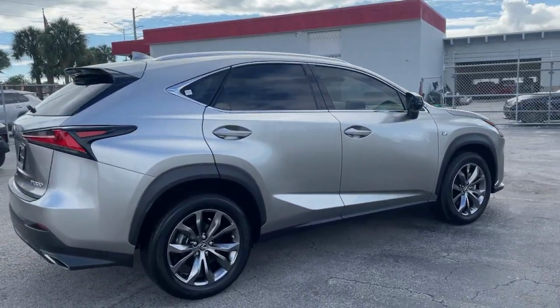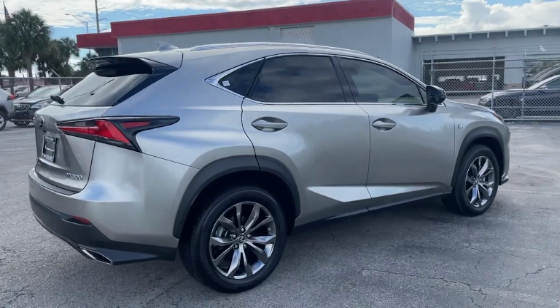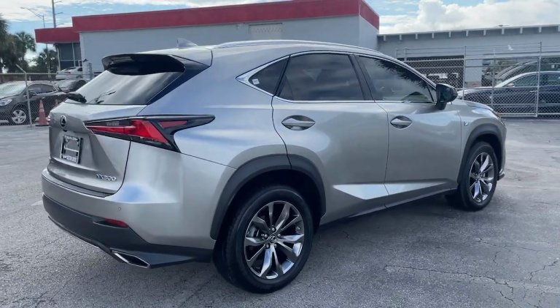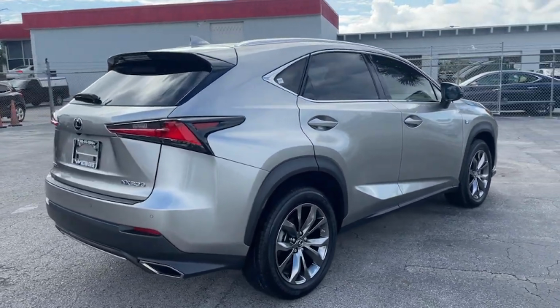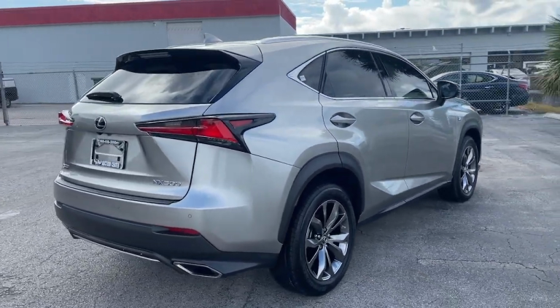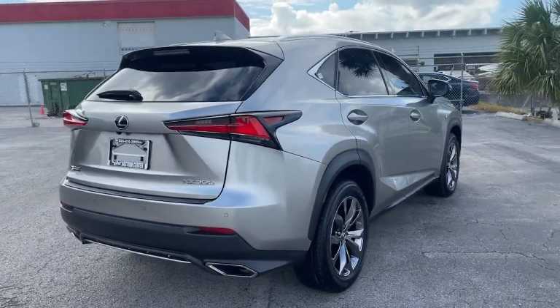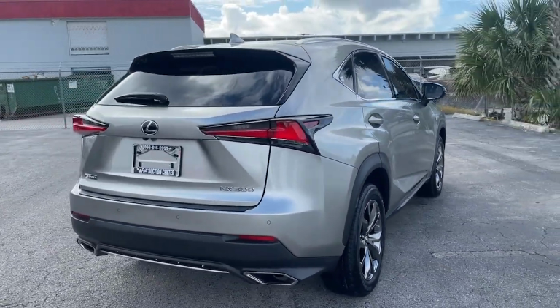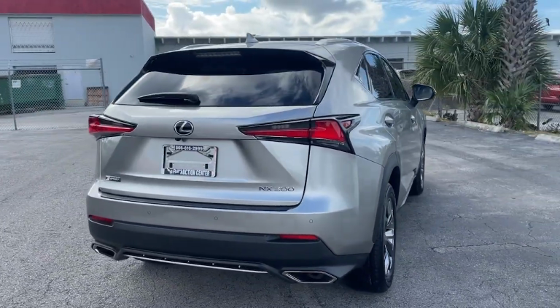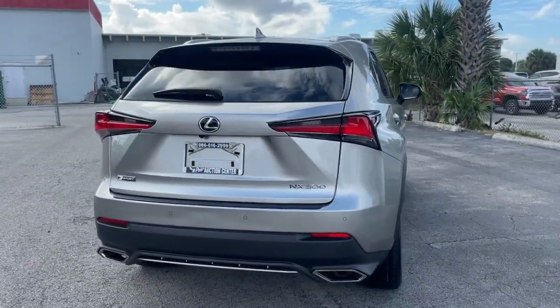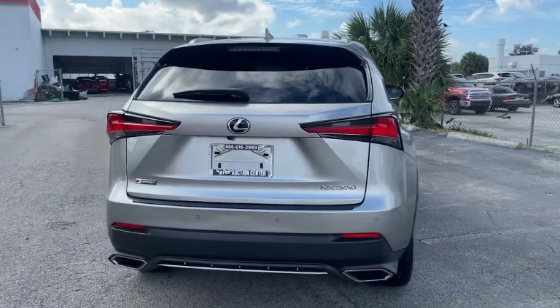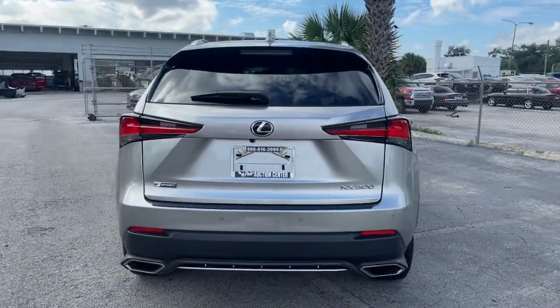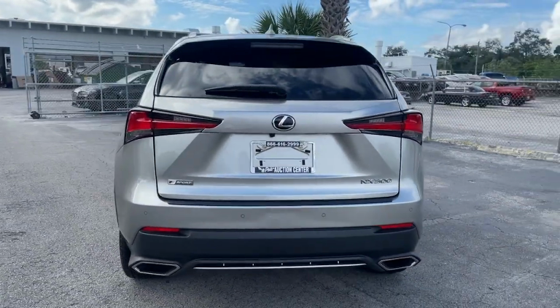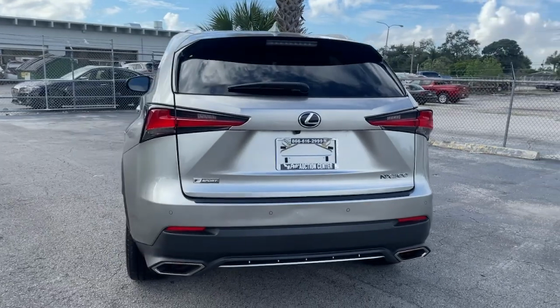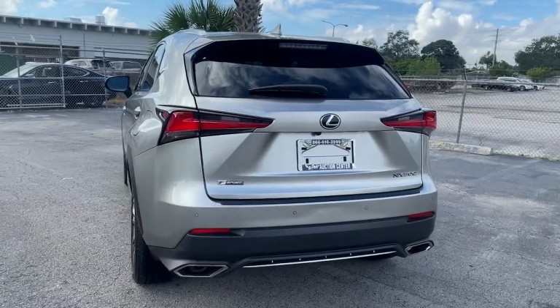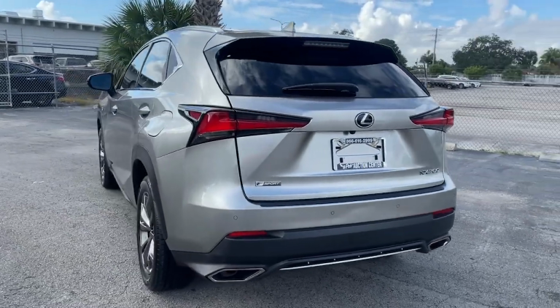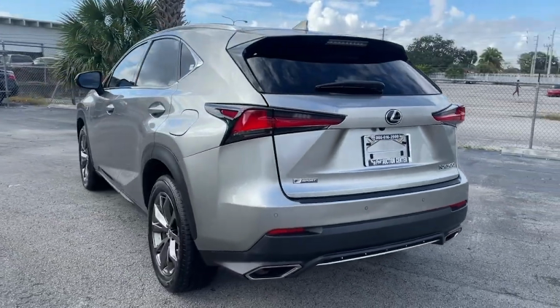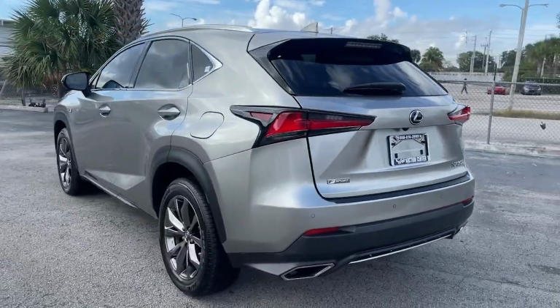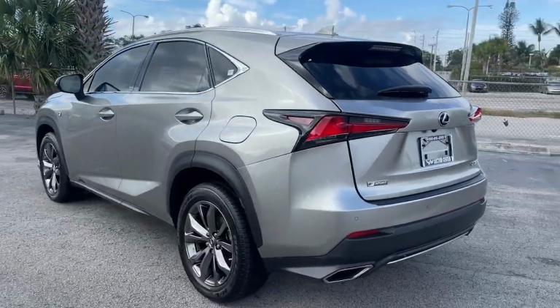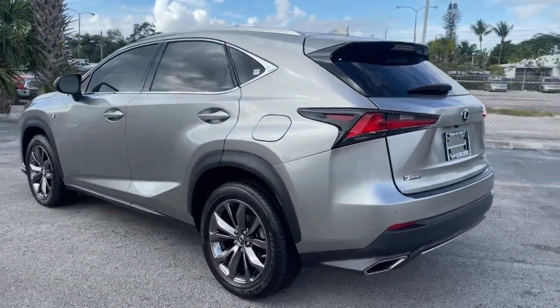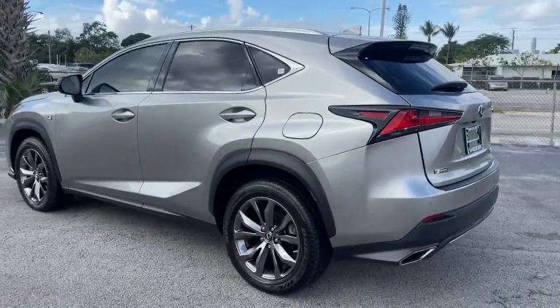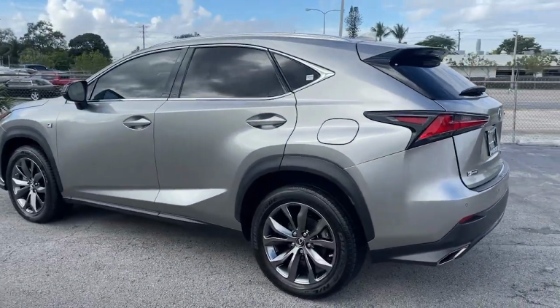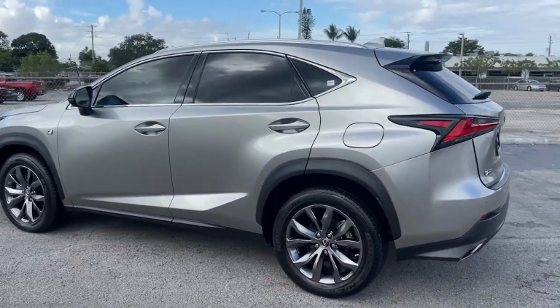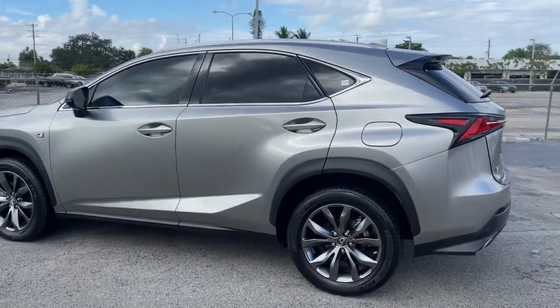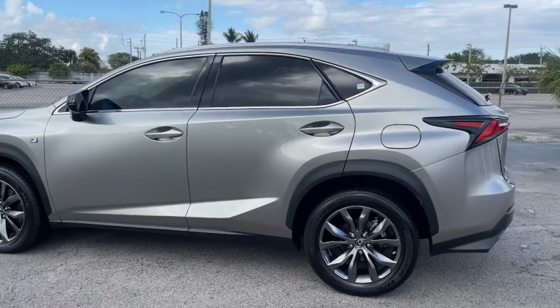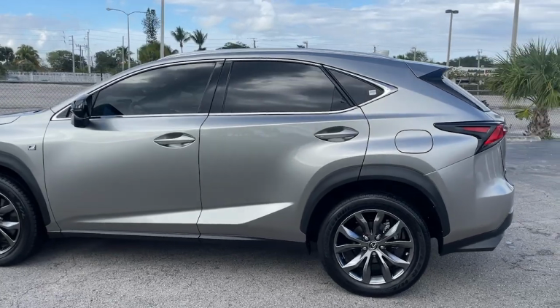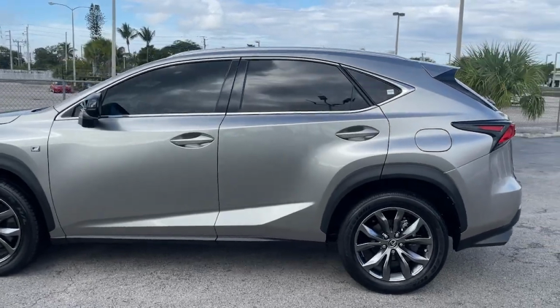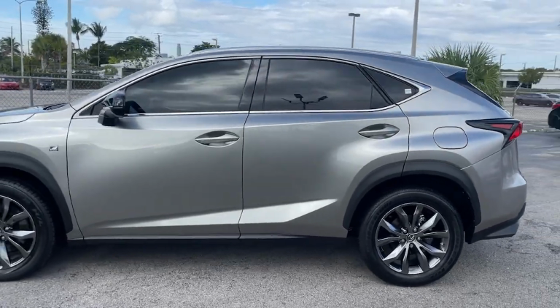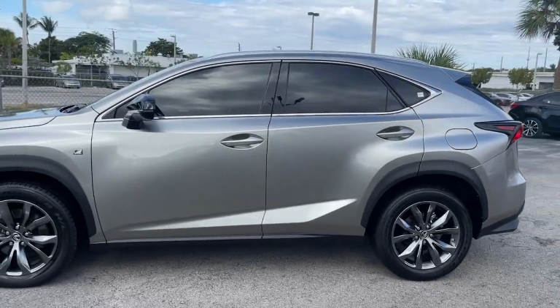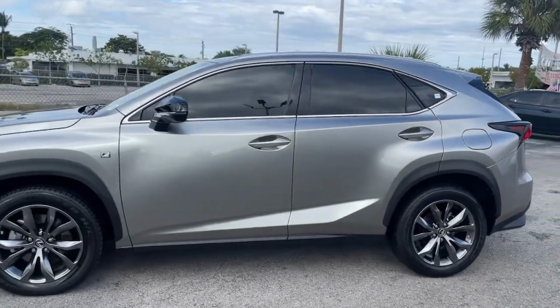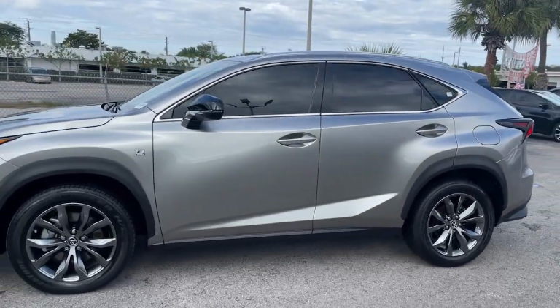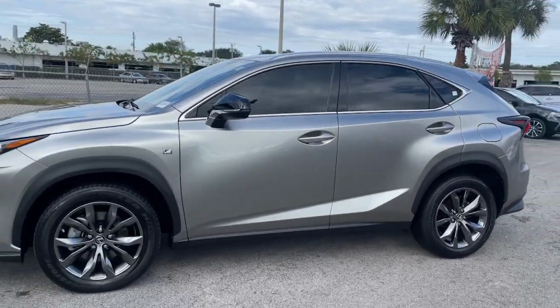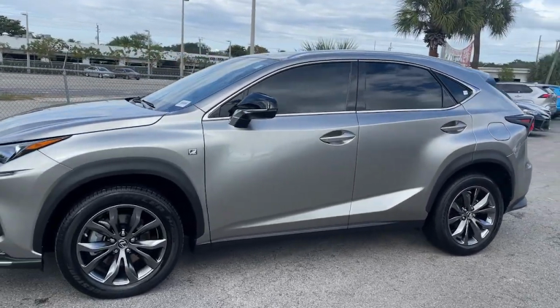Here's a capable and luxurious NX equipped with the features to make every excursion a pleasure. Elevated ground clearance, ample cargo space, and the tech to keep you safe, connected, and entertained are at your command — all wrapped in stylish, sculpted good looks.